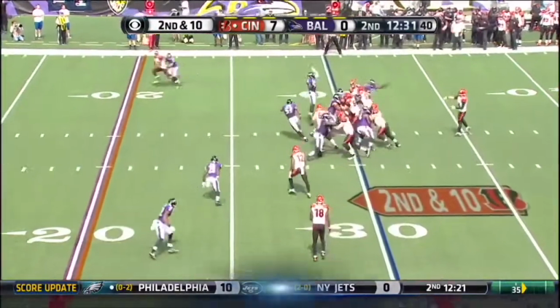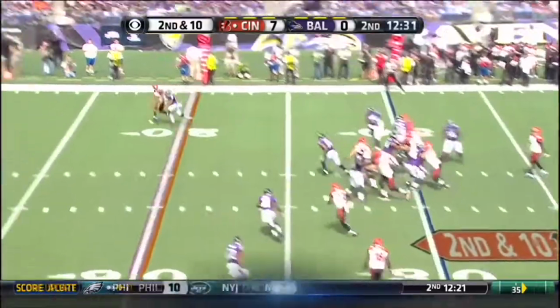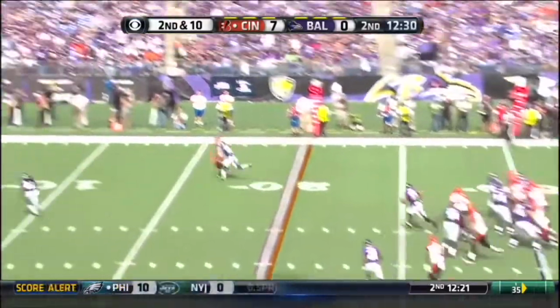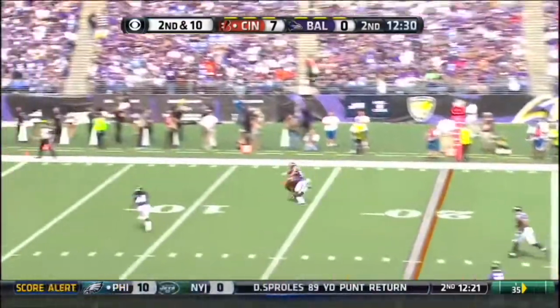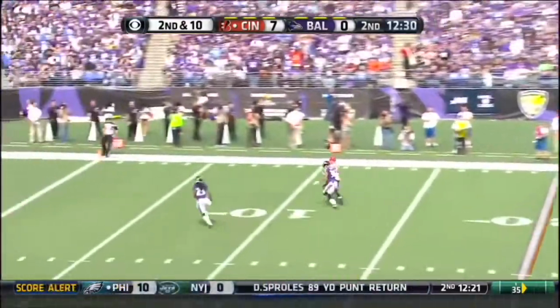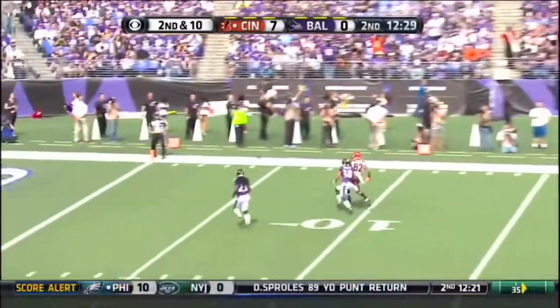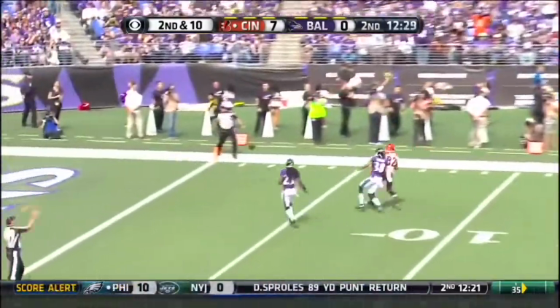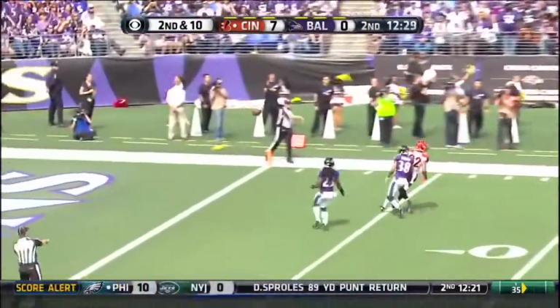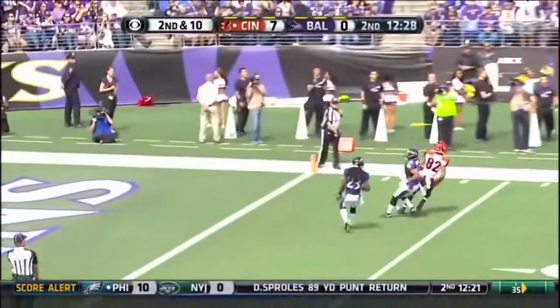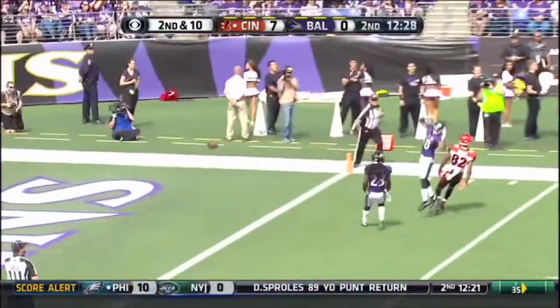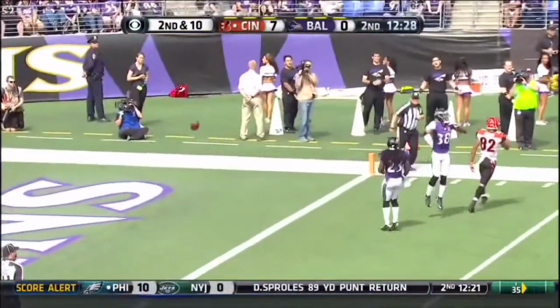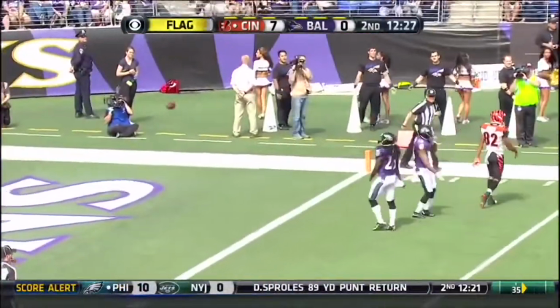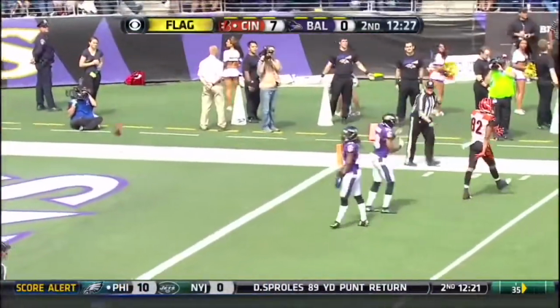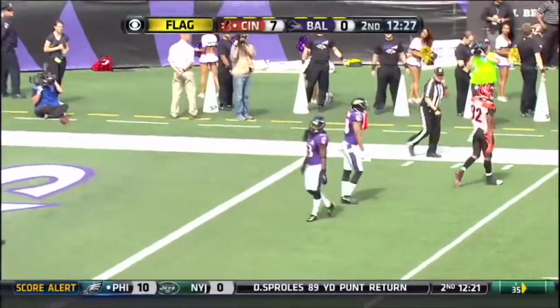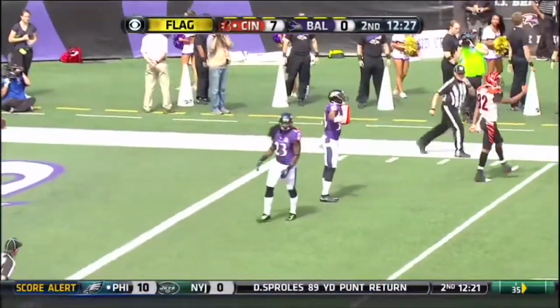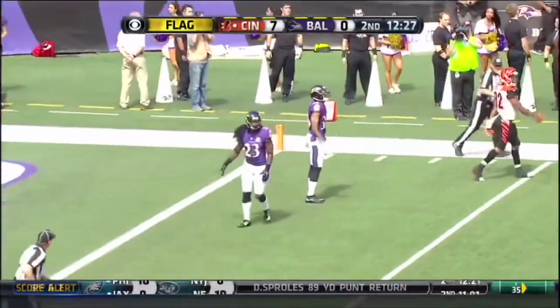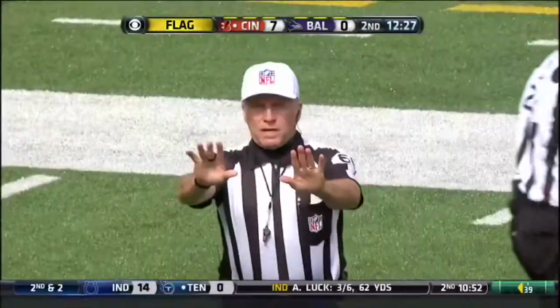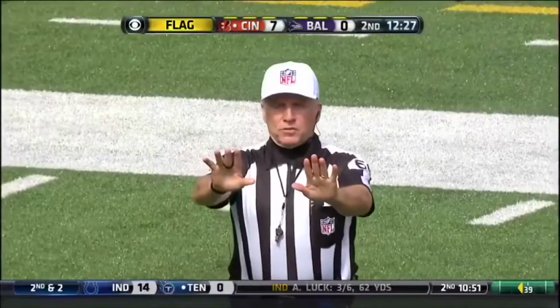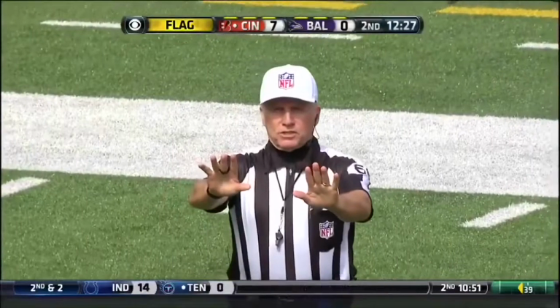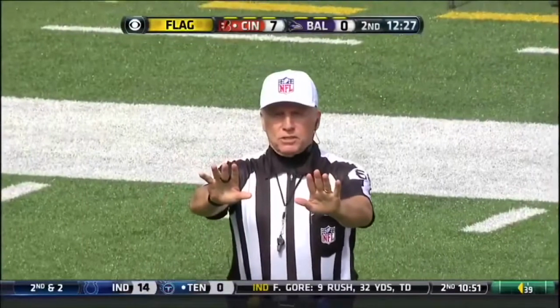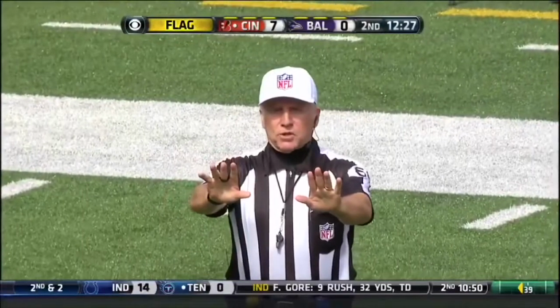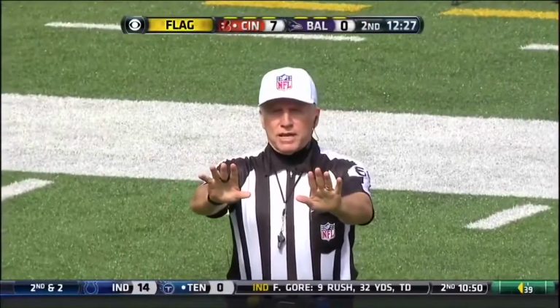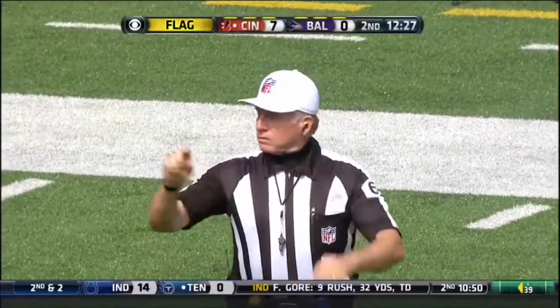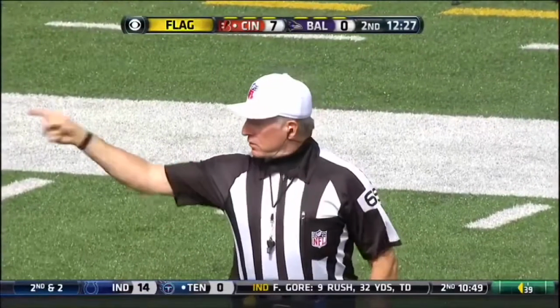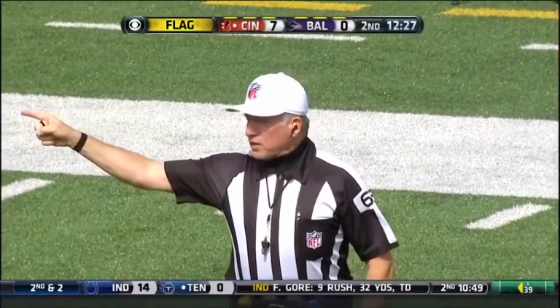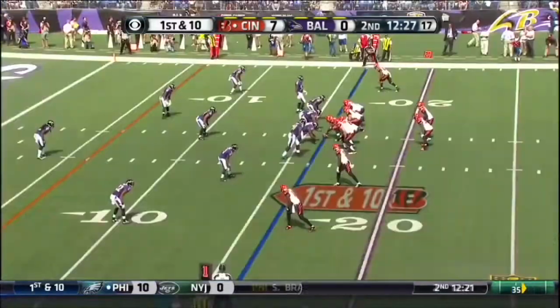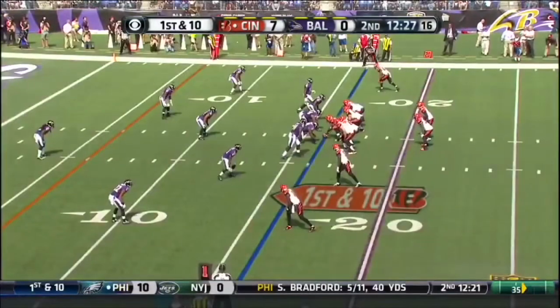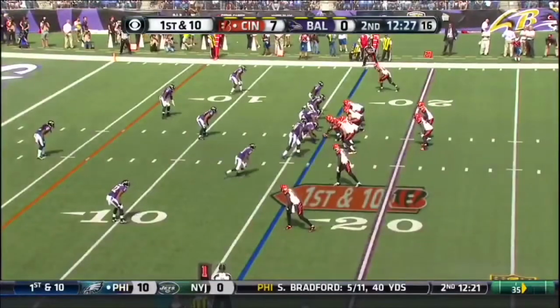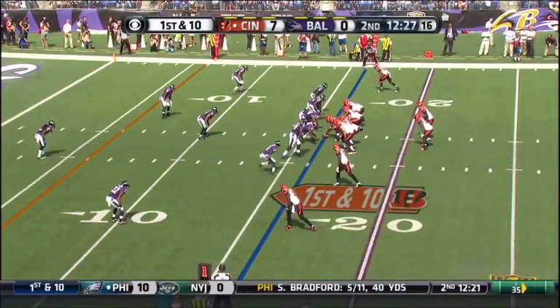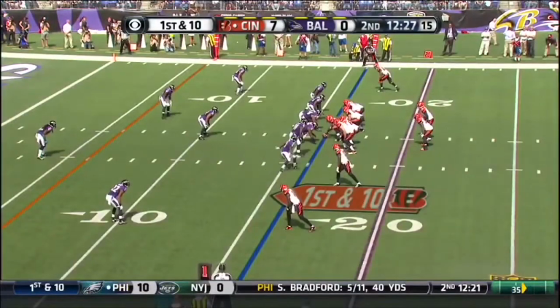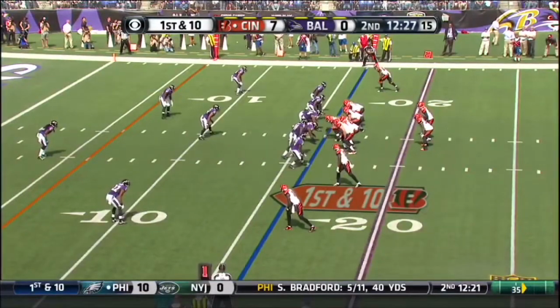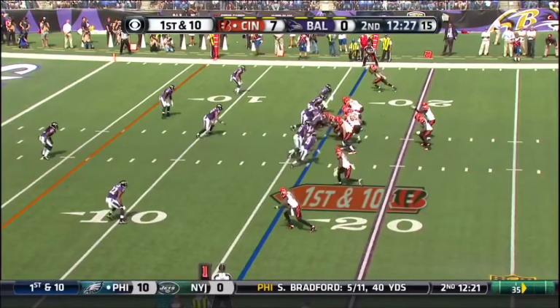Dalton, touch pass down the sideline, incomplete. And a late flag comes in. That's interference, number 38, defense. When you can't touch those guys at all.